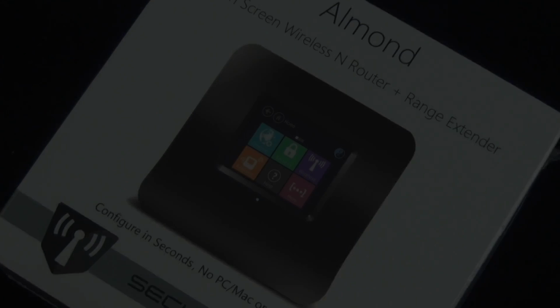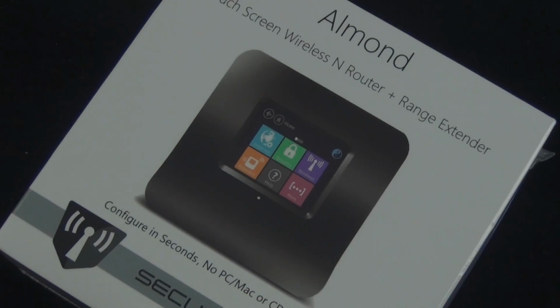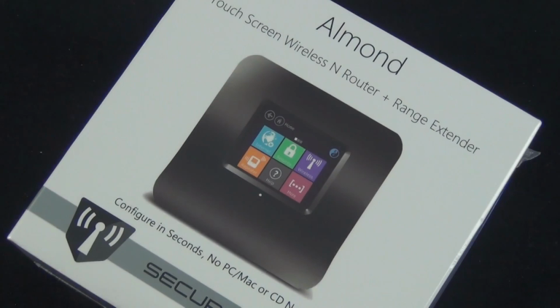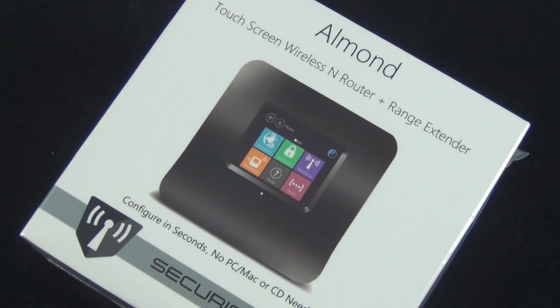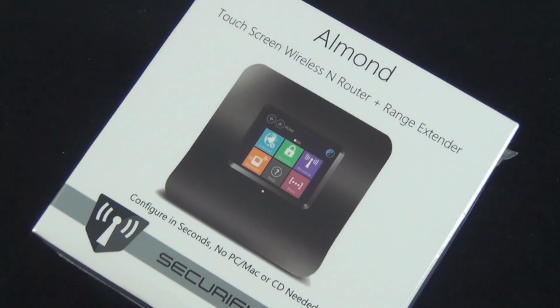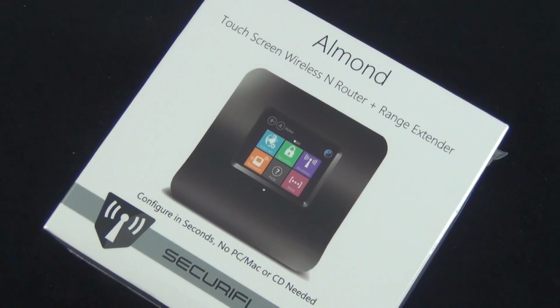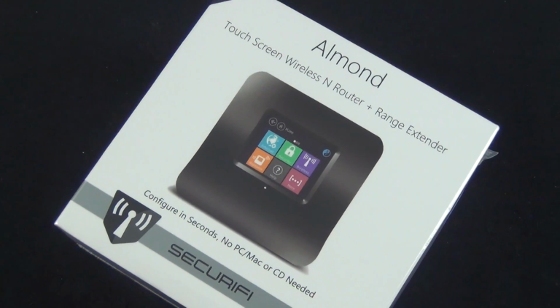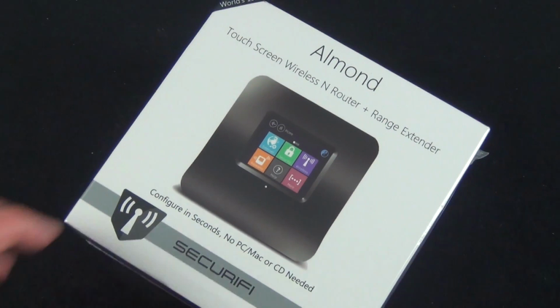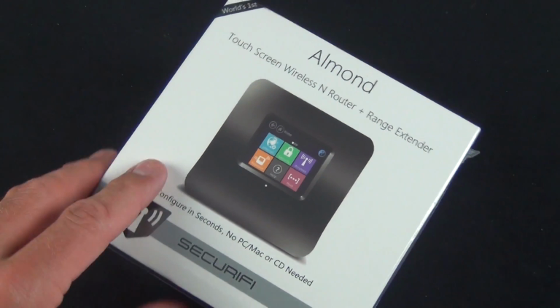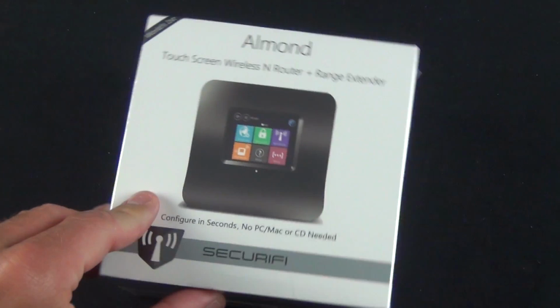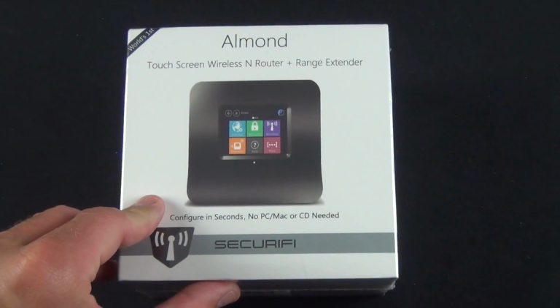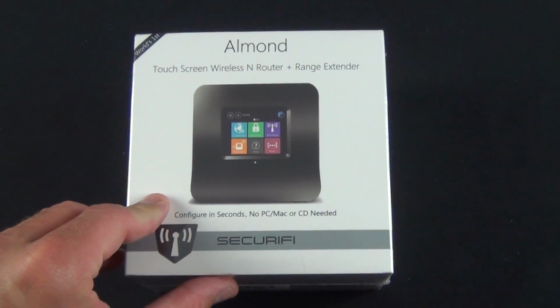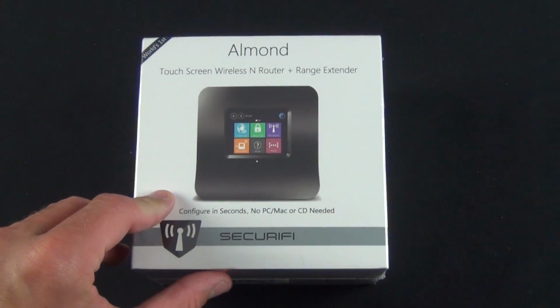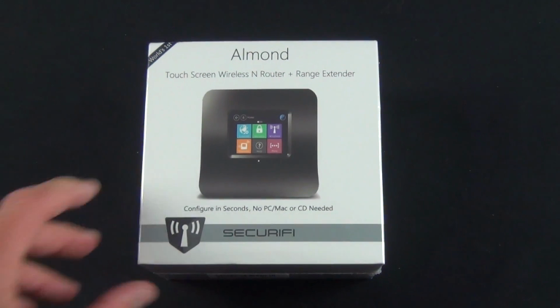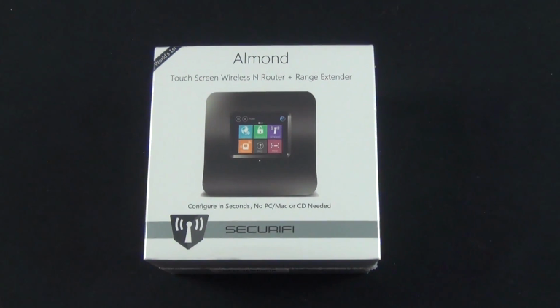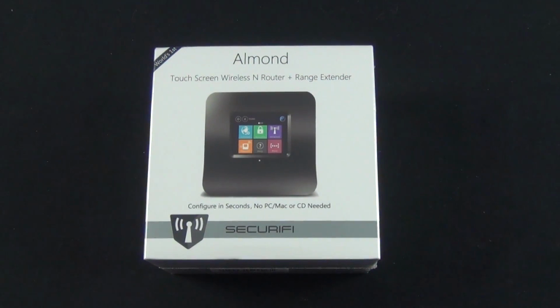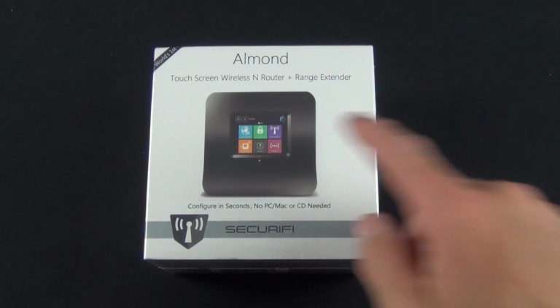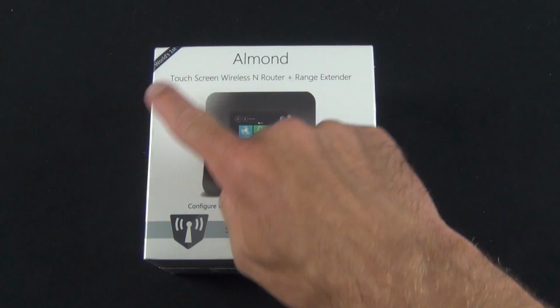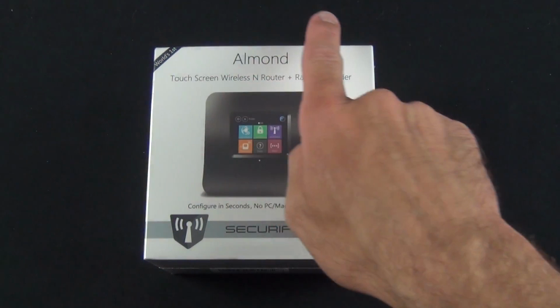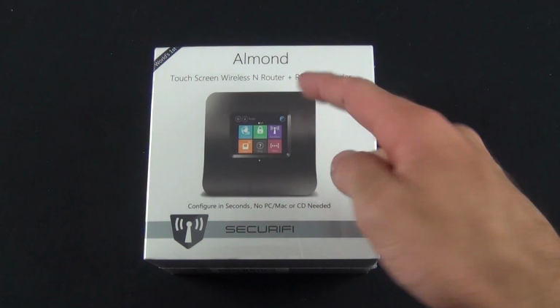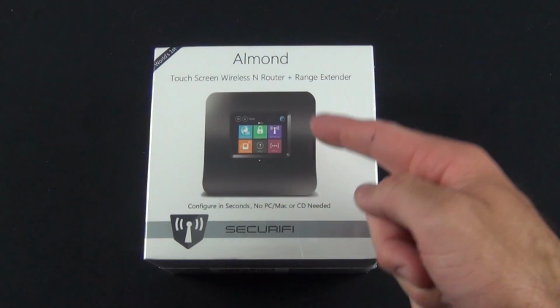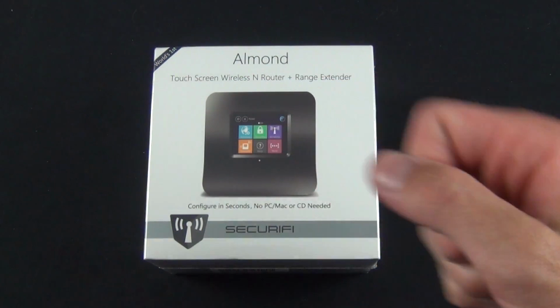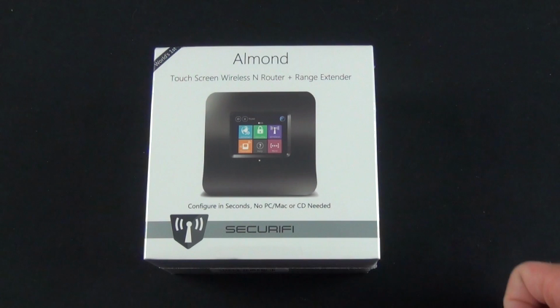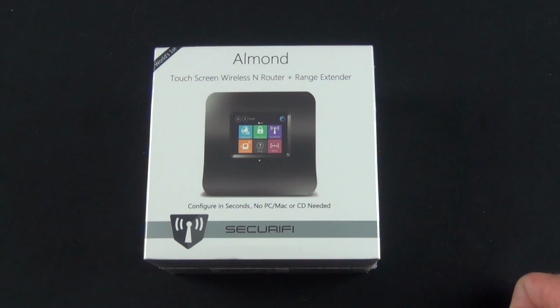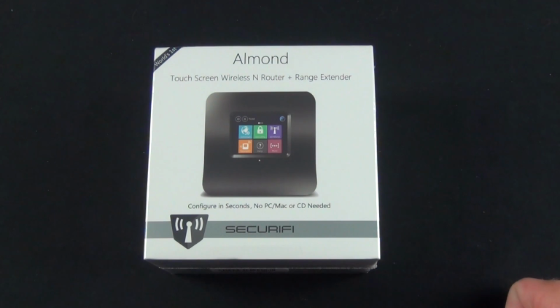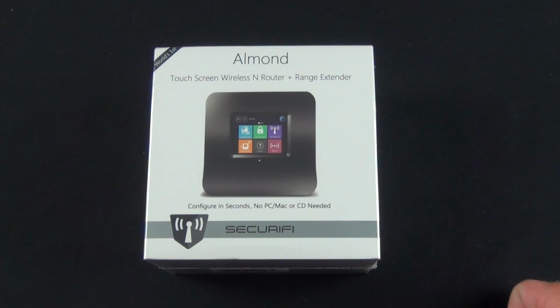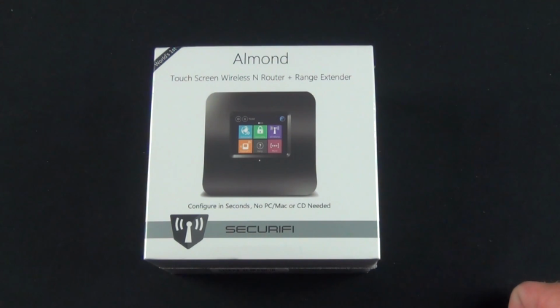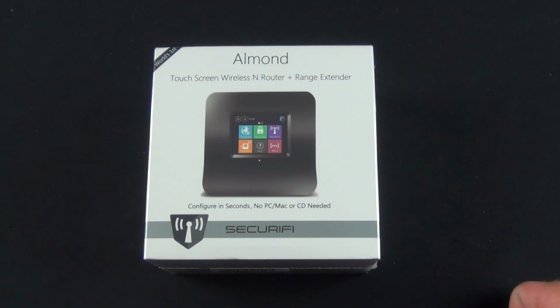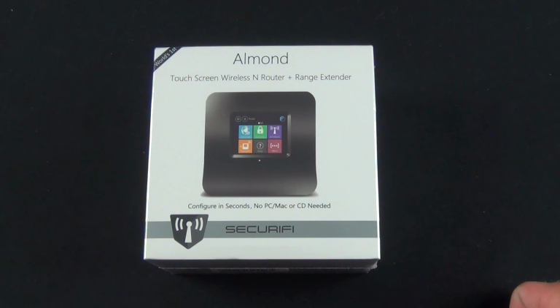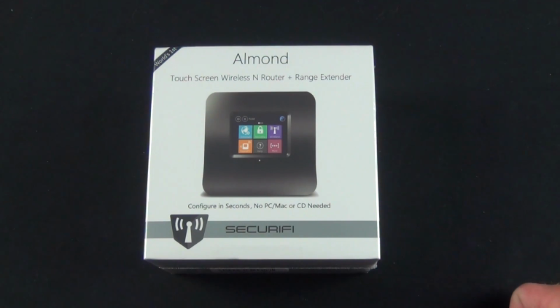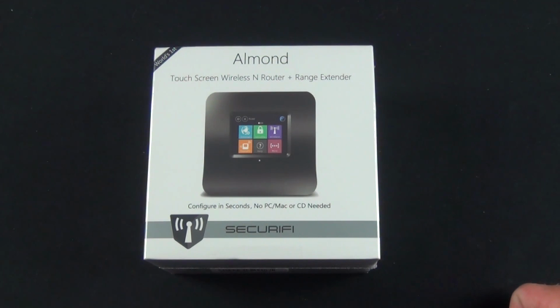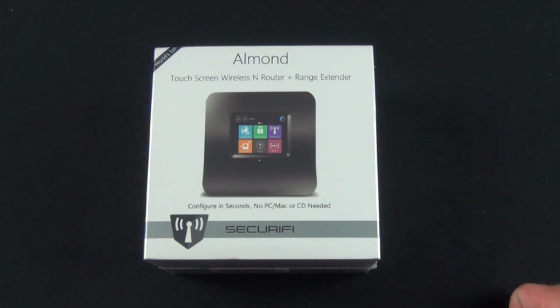Hey guys, Mike here, the Detroit Borg, with a look at the Almond from Securify, the world's first touchscreen-based wireless router and range extender.